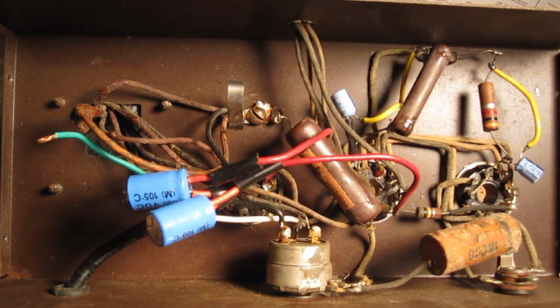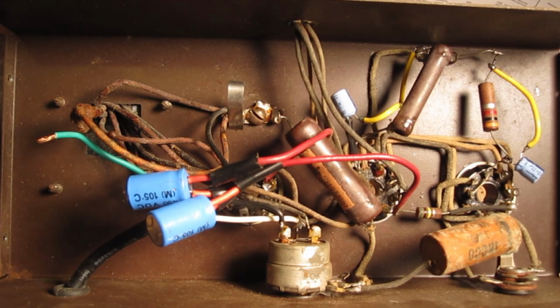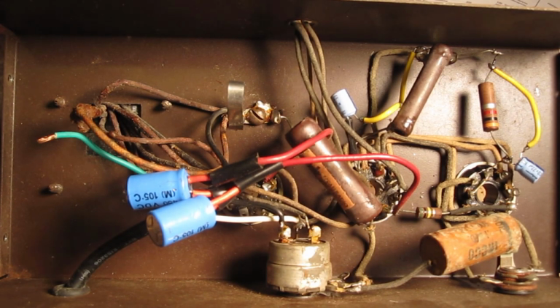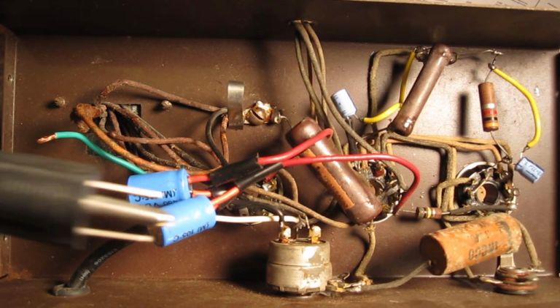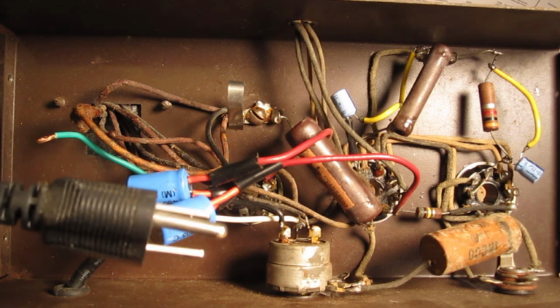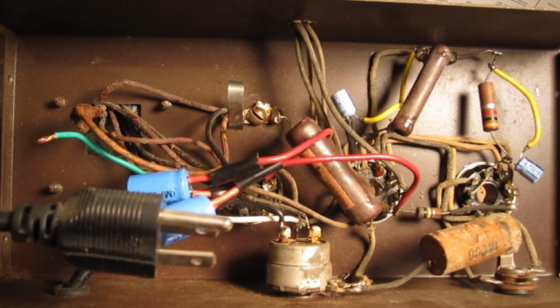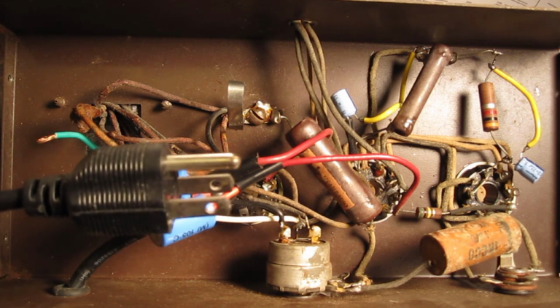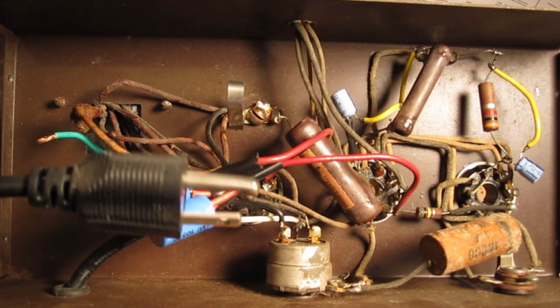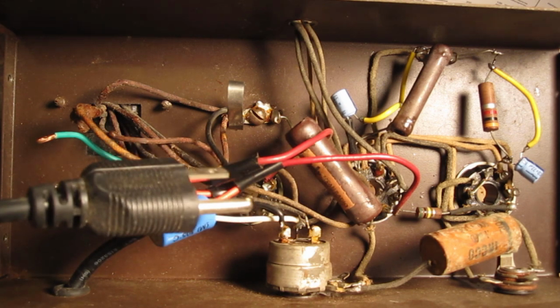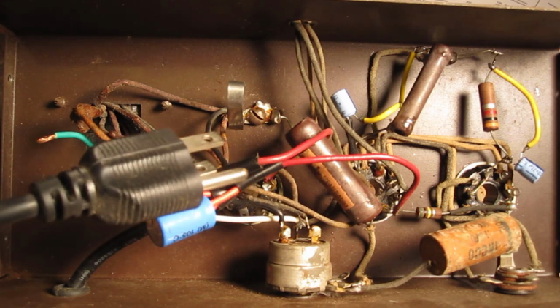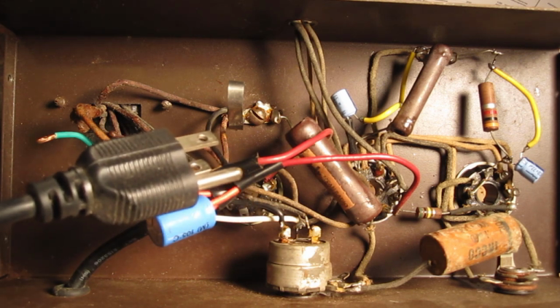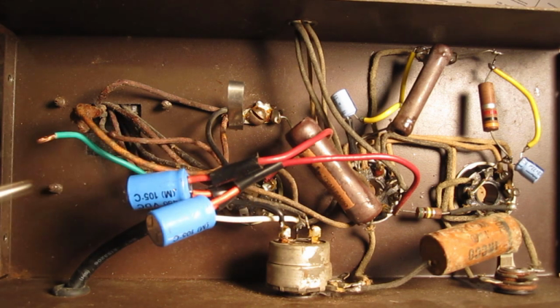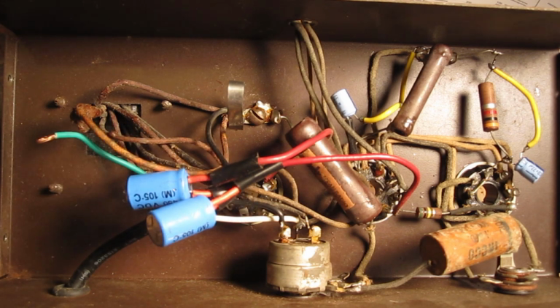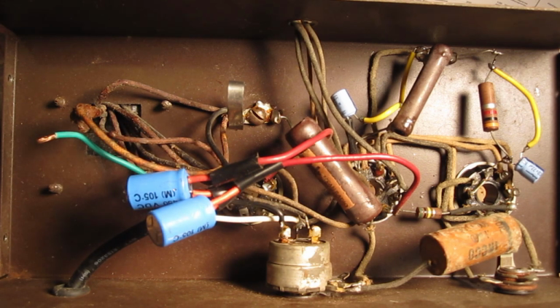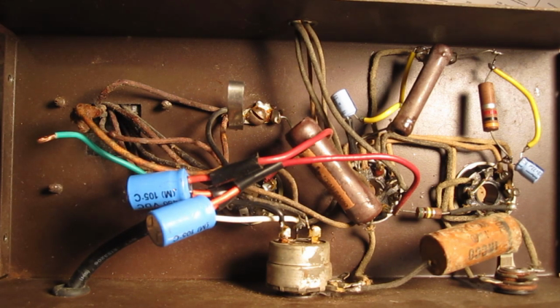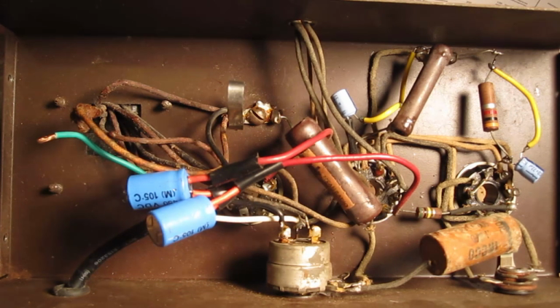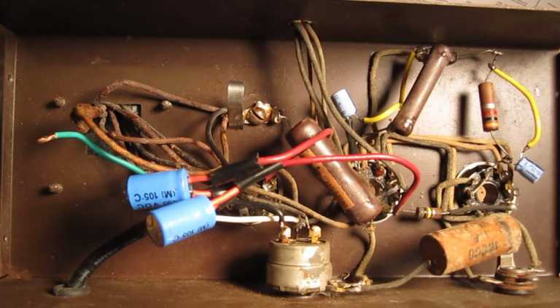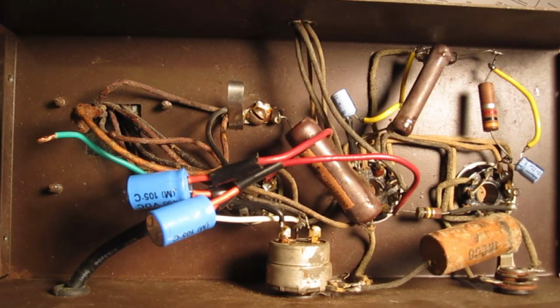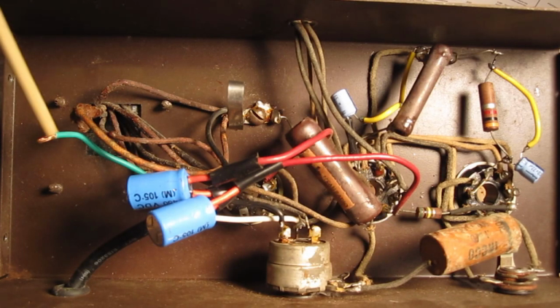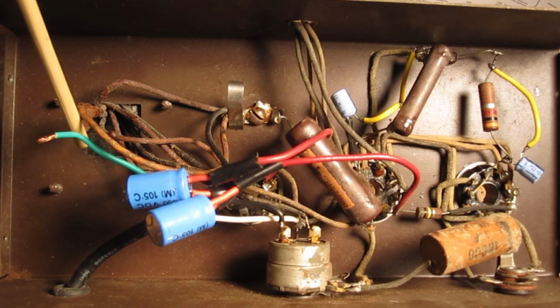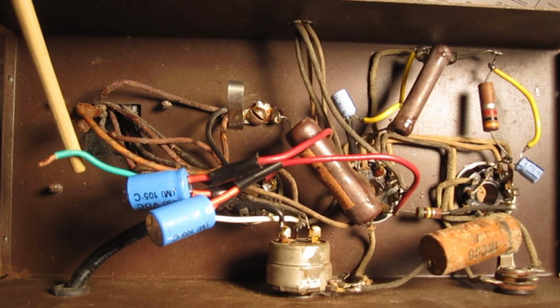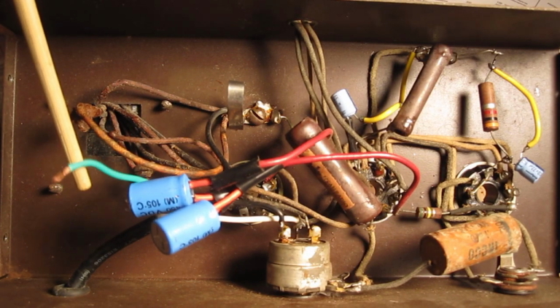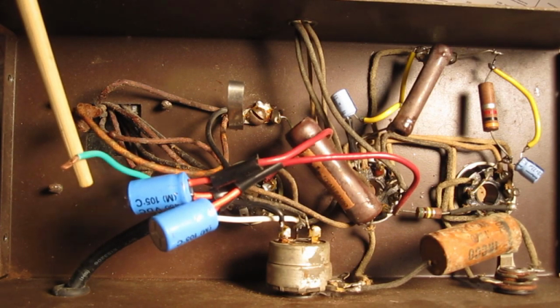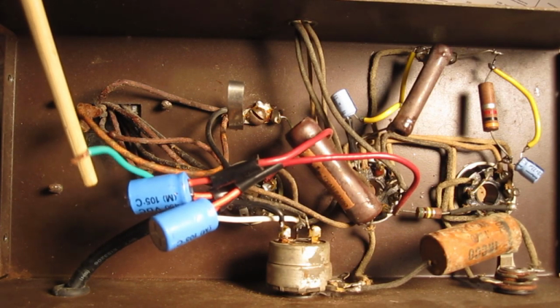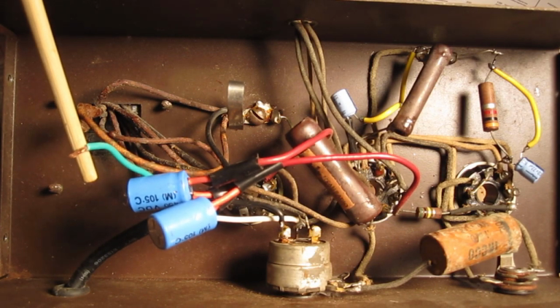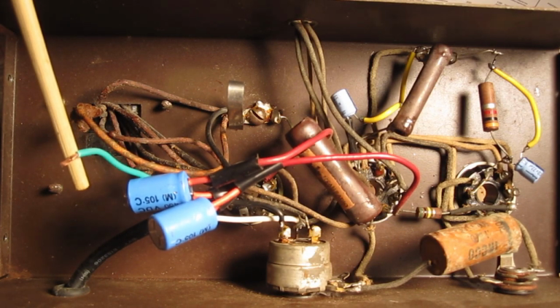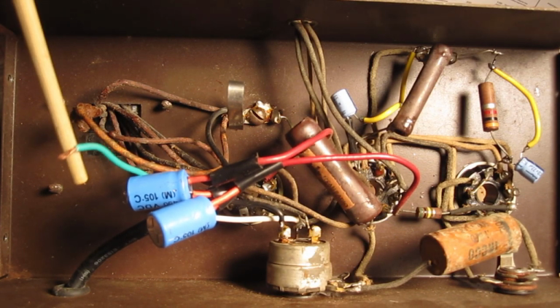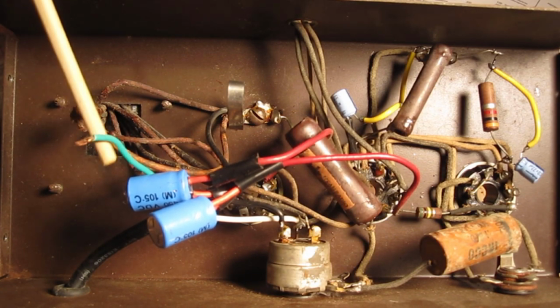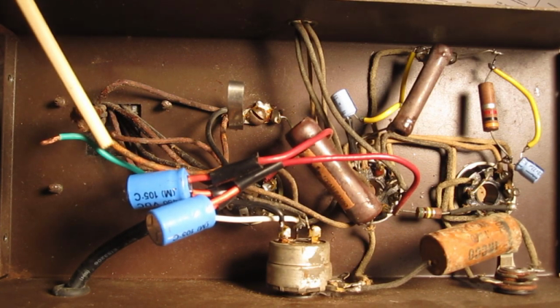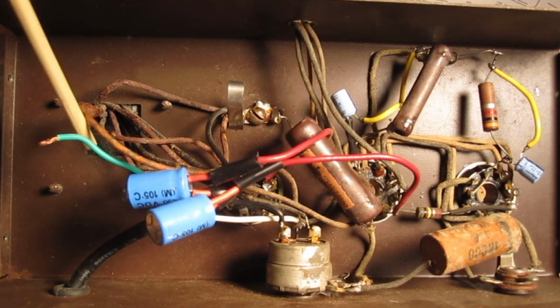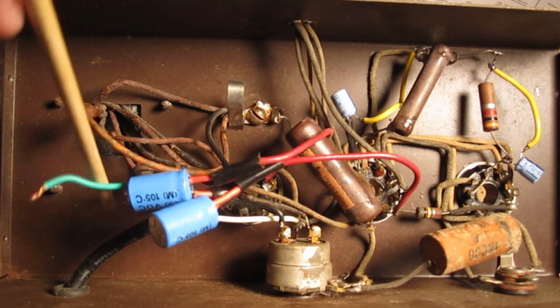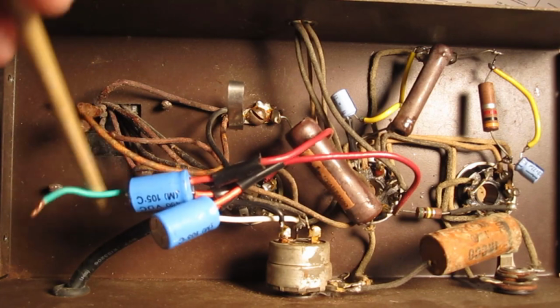They also tried to install a three-prong power cord, but when they got in here they did not even hook up the ground wire to anything. So the ground wire is just floating around inside.